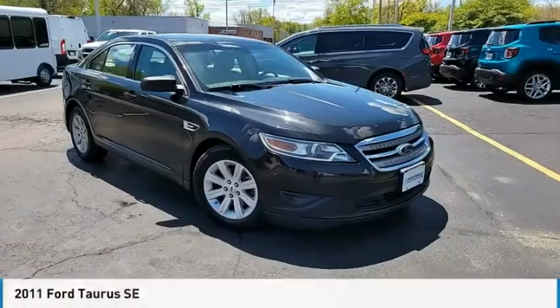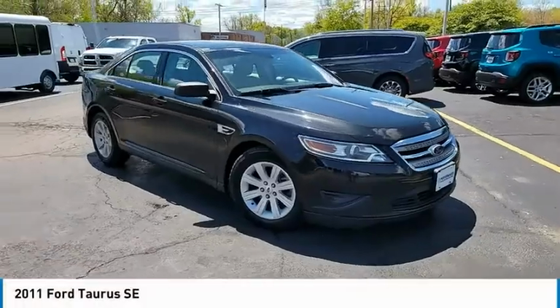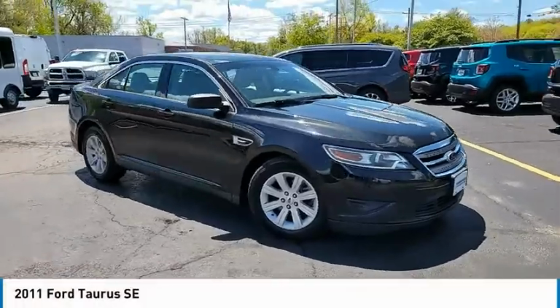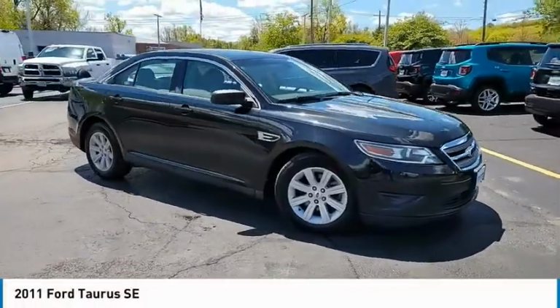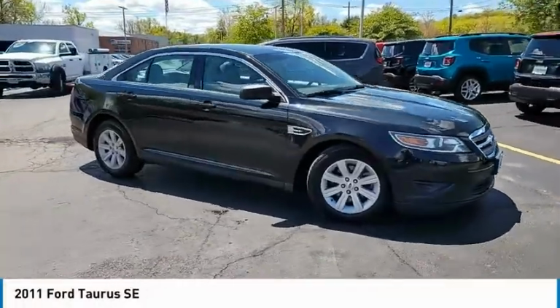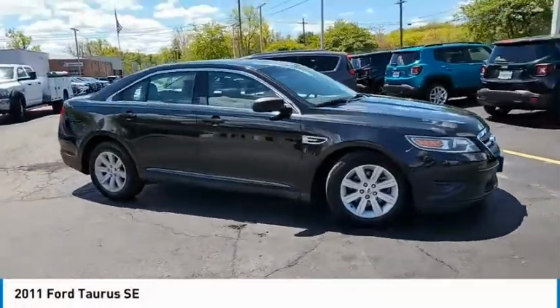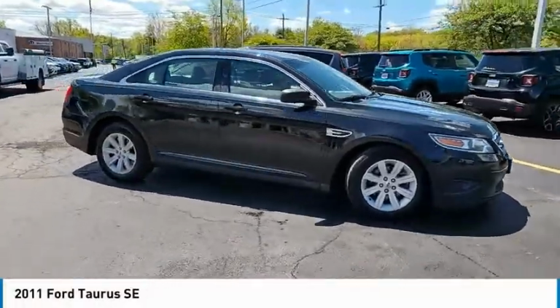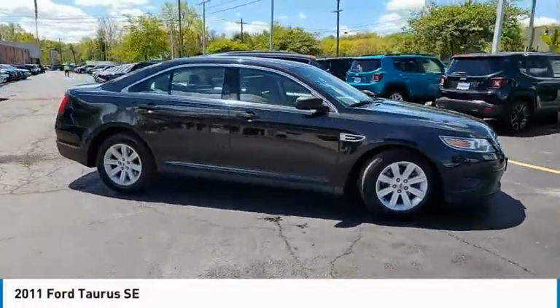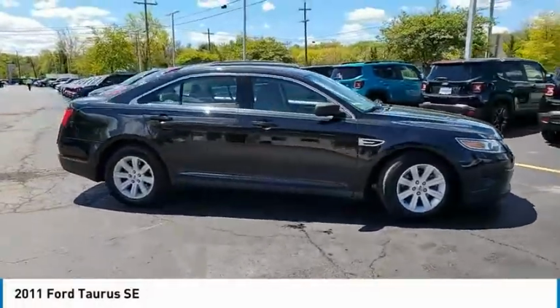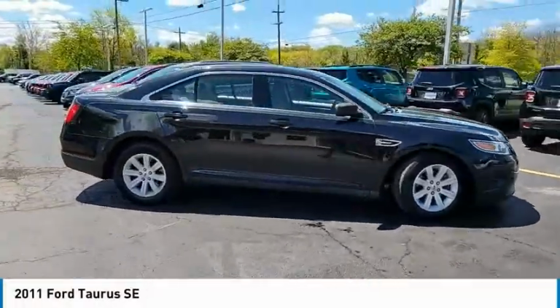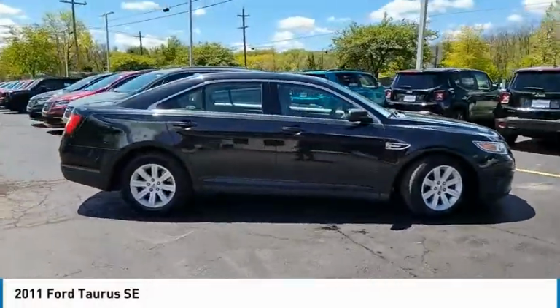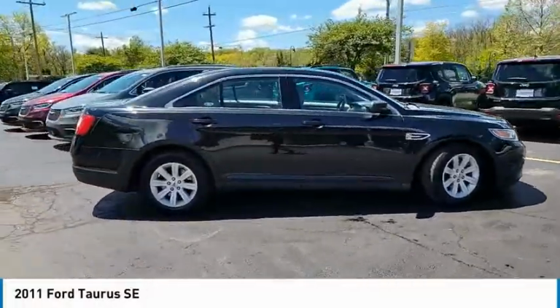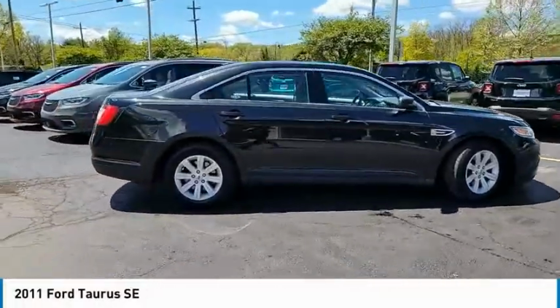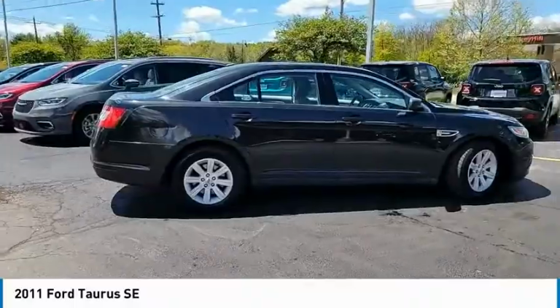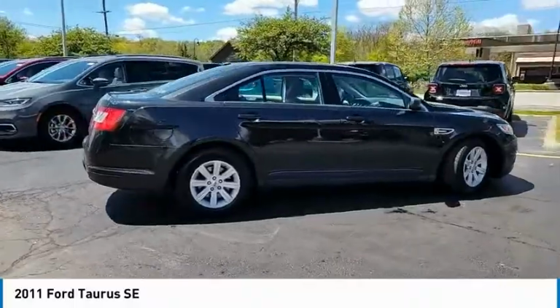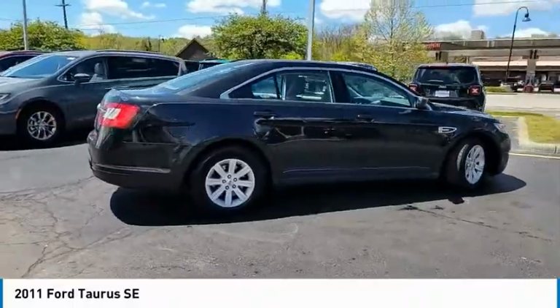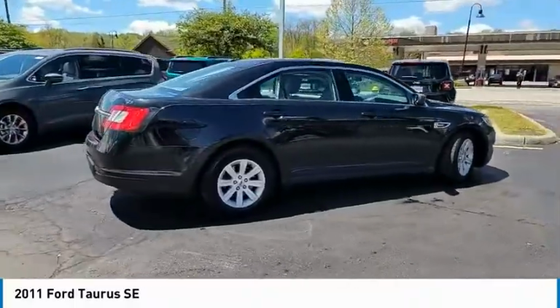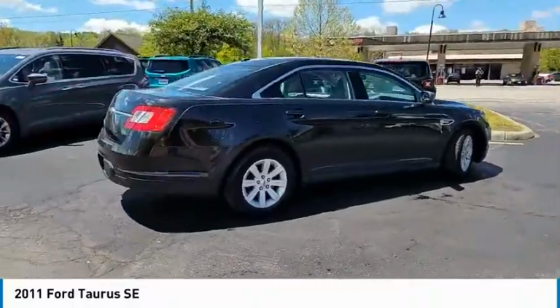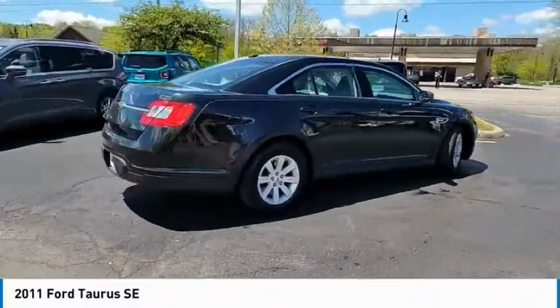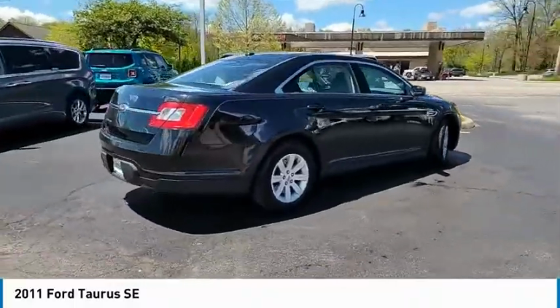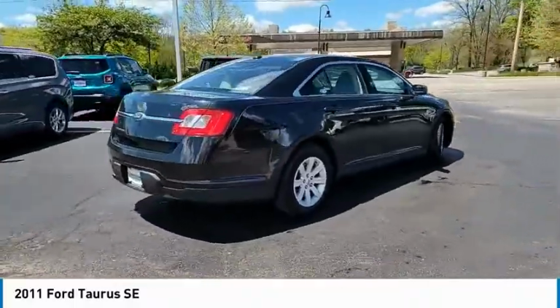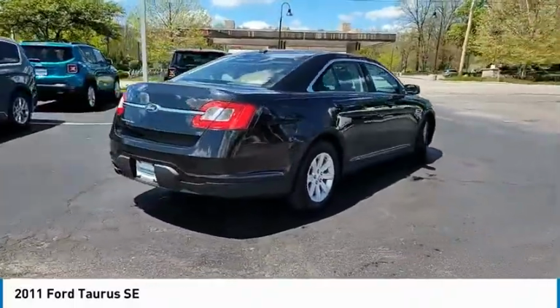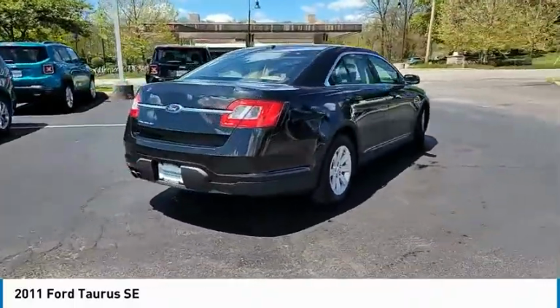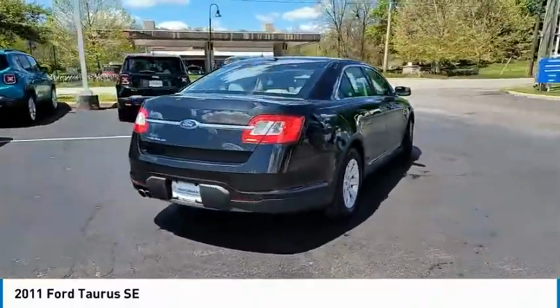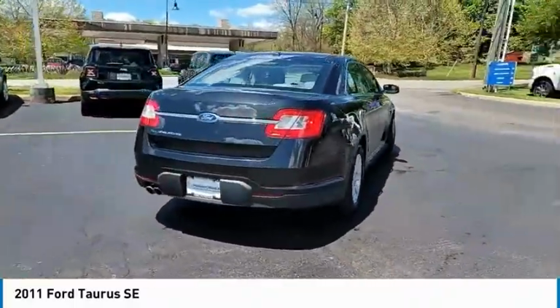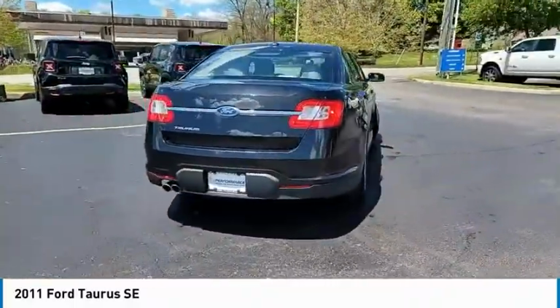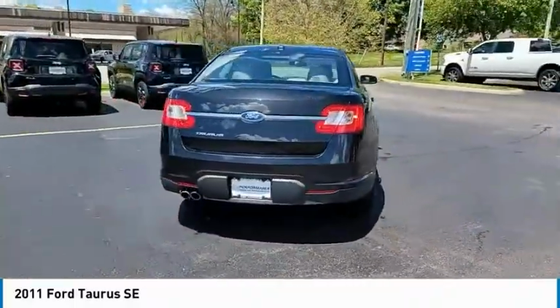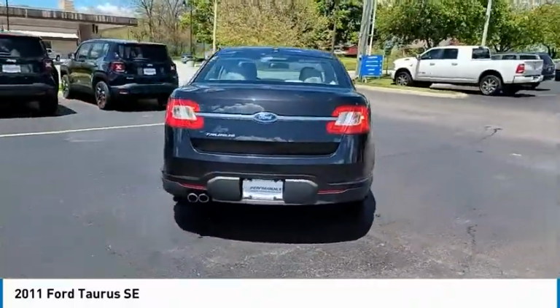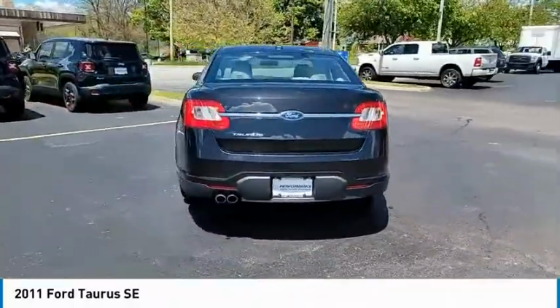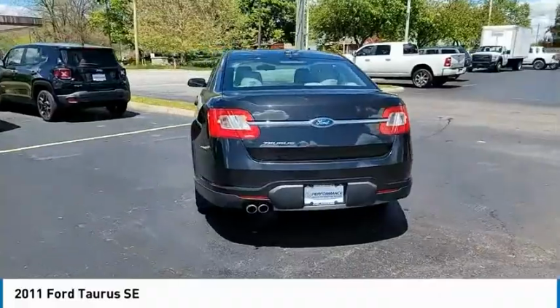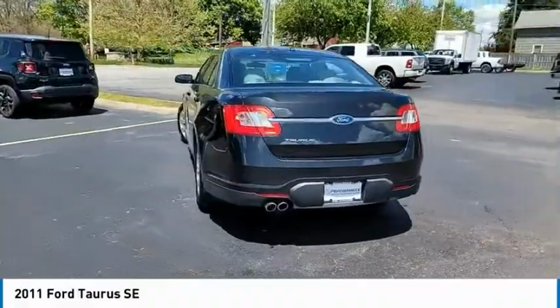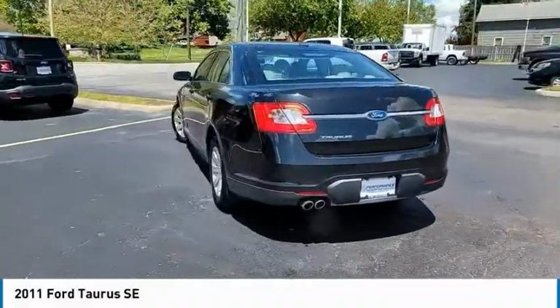Take a ride in a 2011 Taurus. This is it. Crafted by an obsessive engineering and design team, the Taurus was created to compete with some of the world's best.